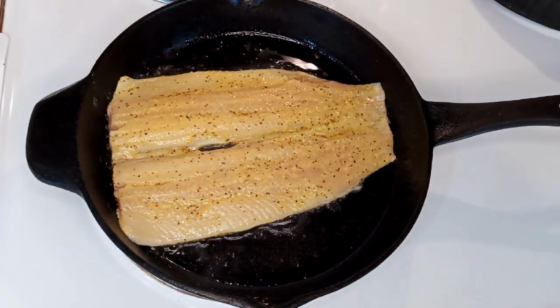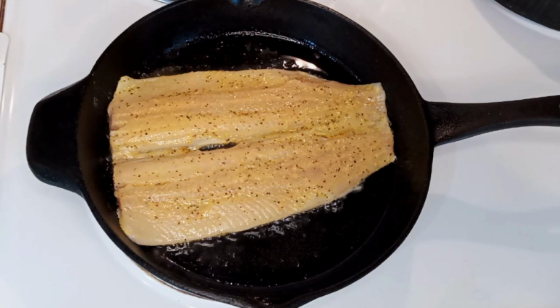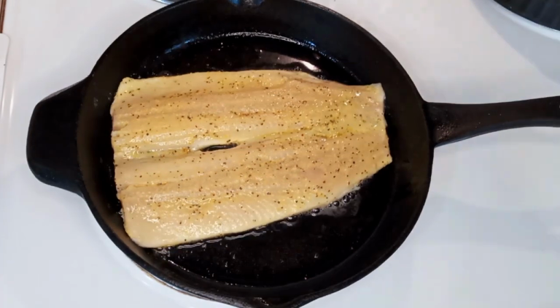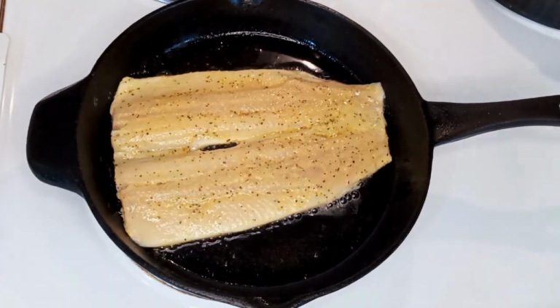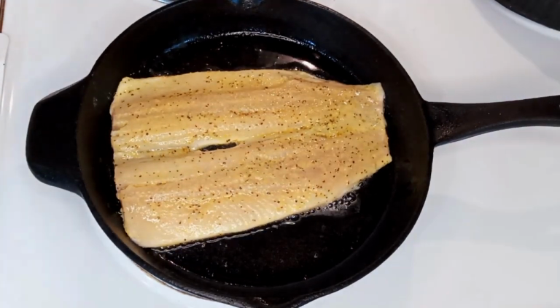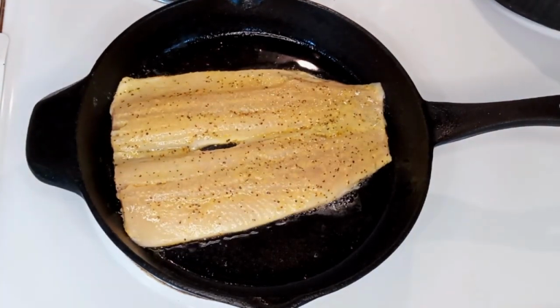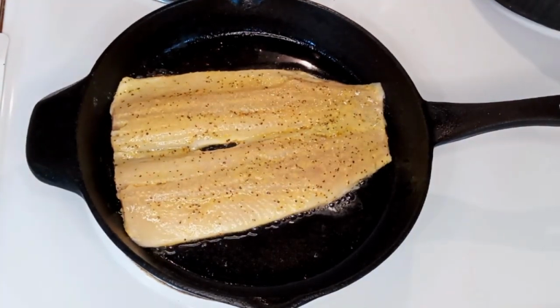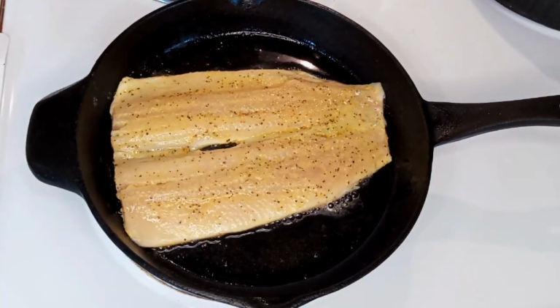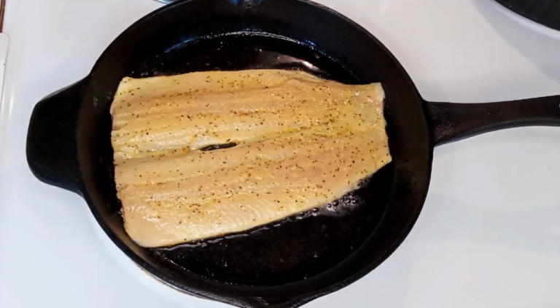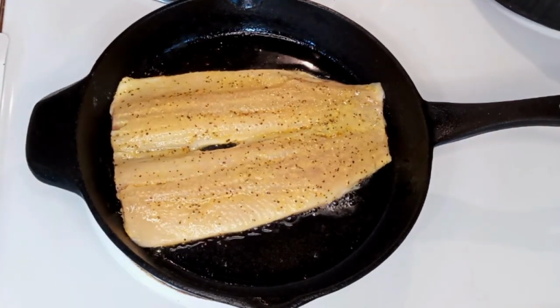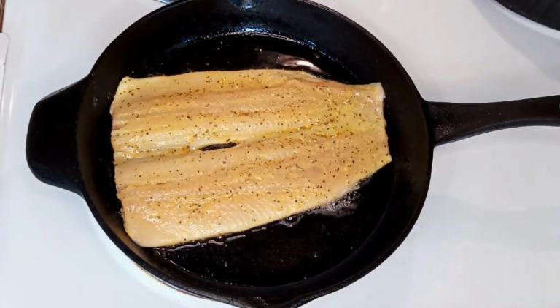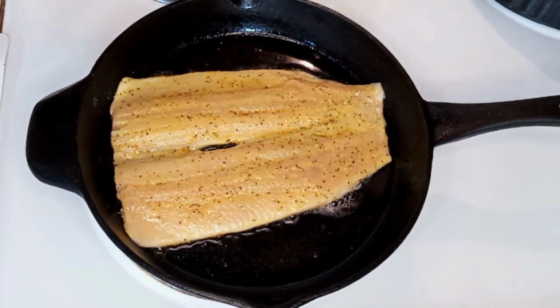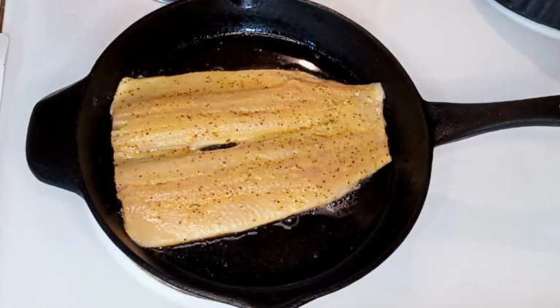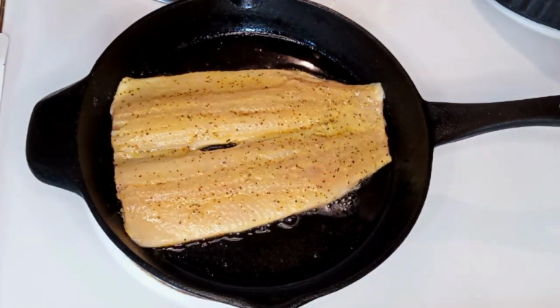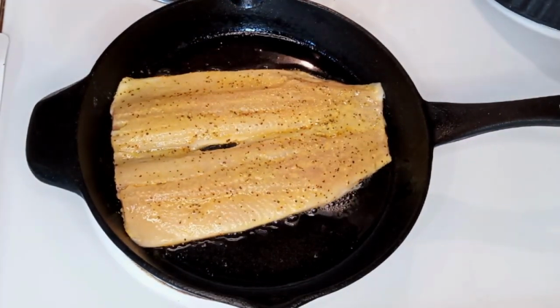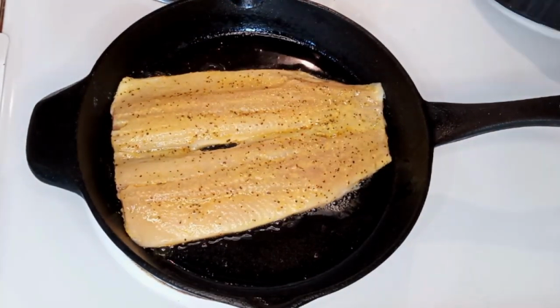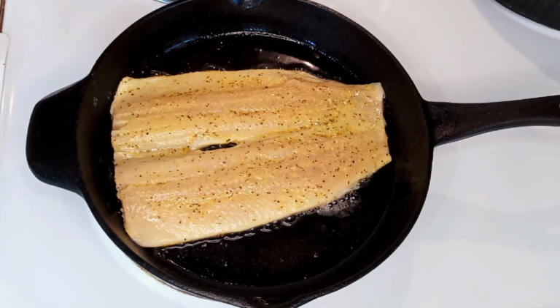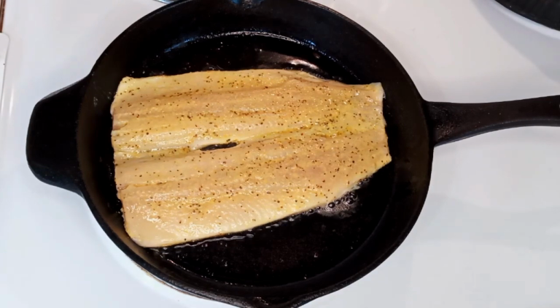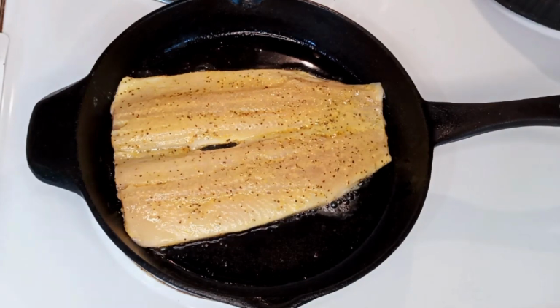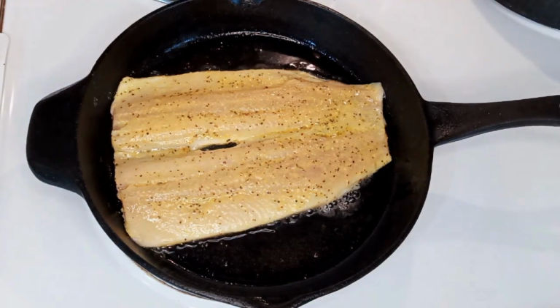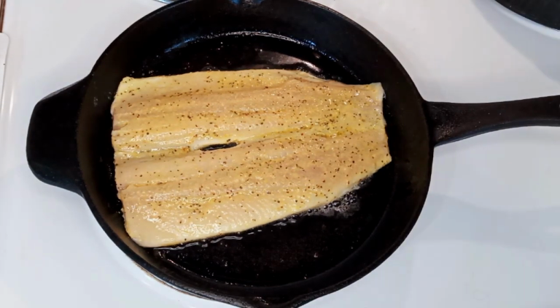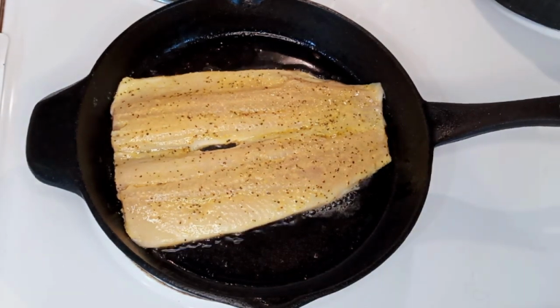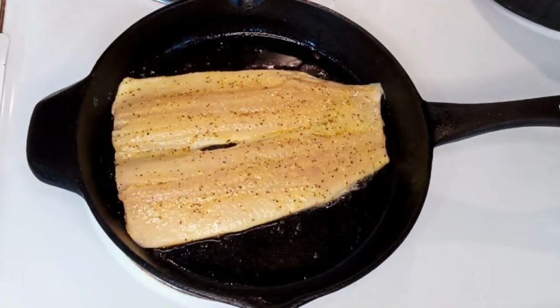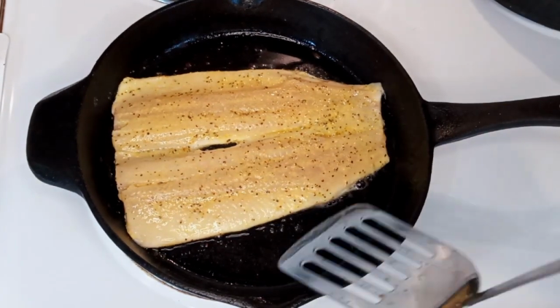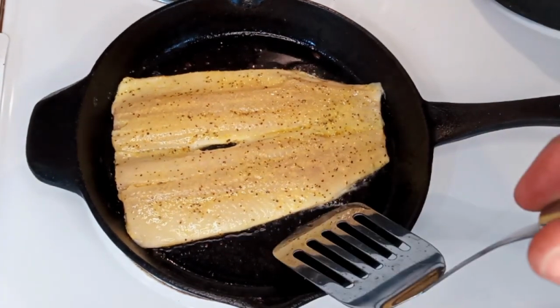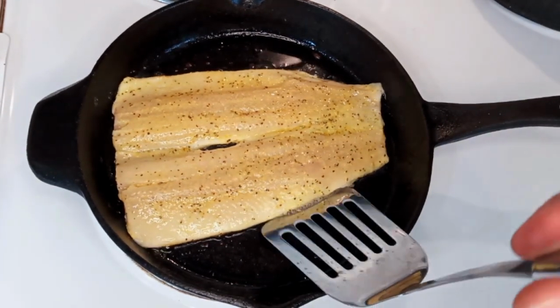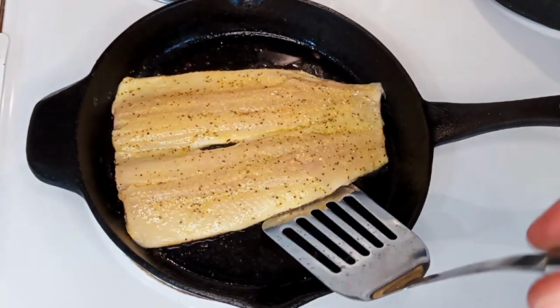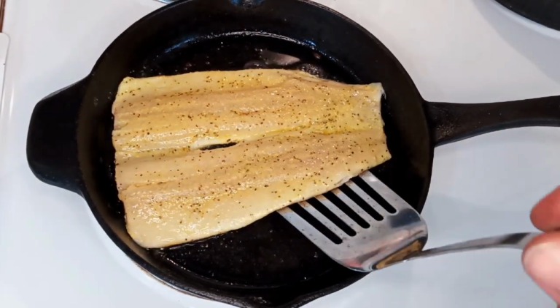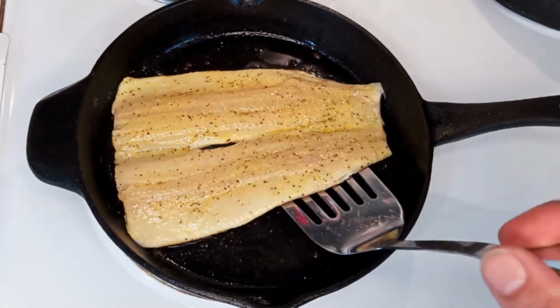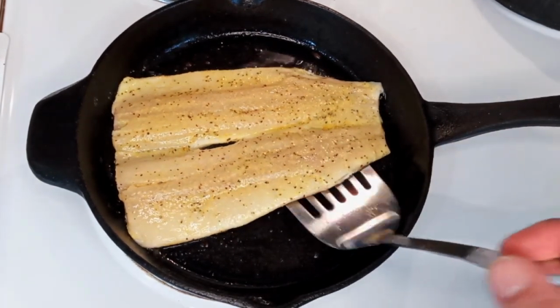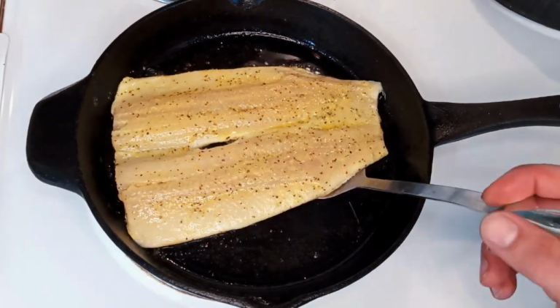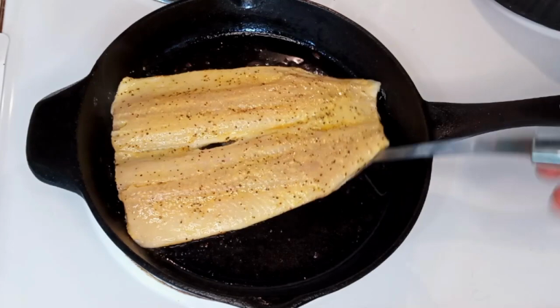Pretty straightforward on this cook — just got a hot cast-iron skillet with some bacon grease melted in it. Laying these skin side down, and as soon as the skin releases you can flip them over.